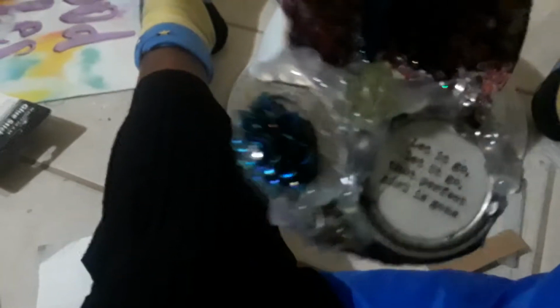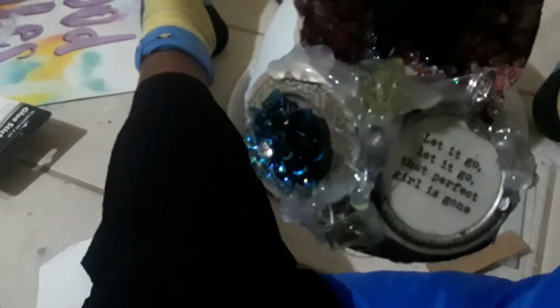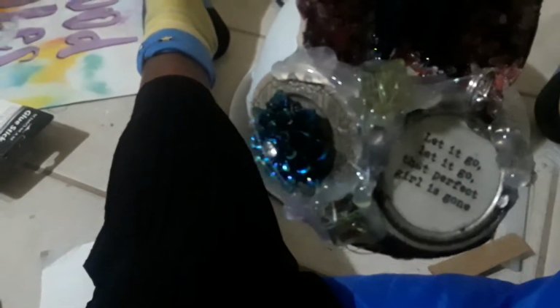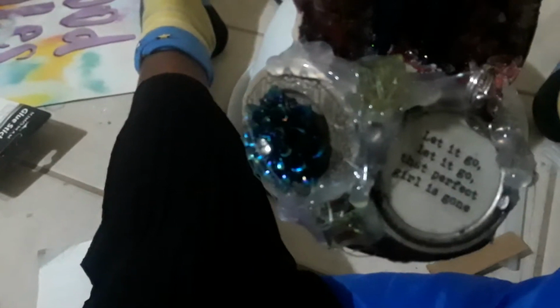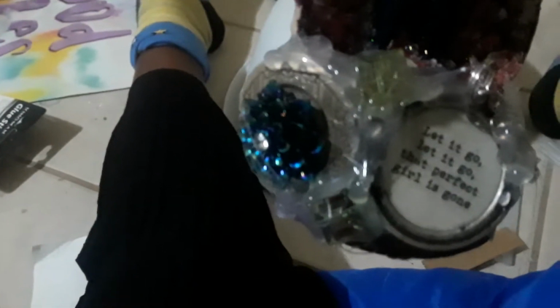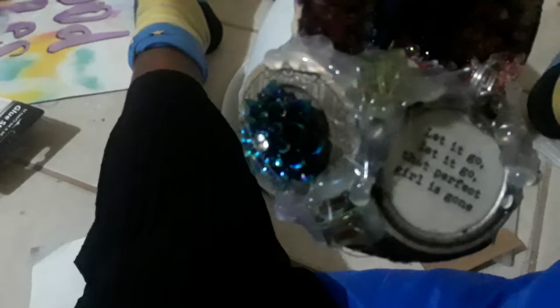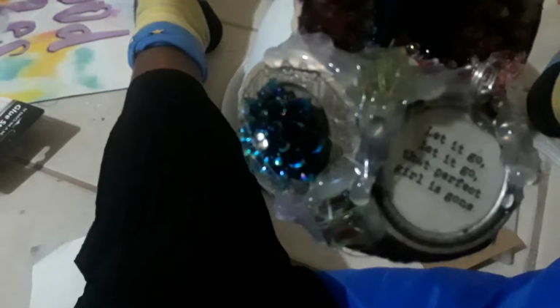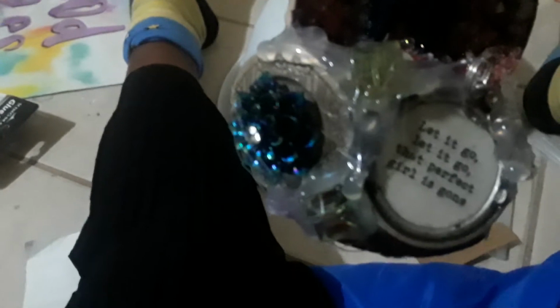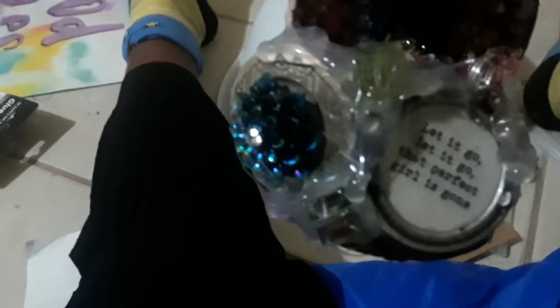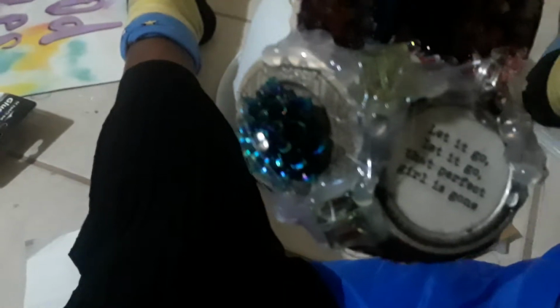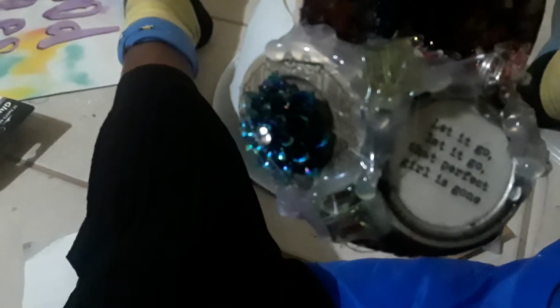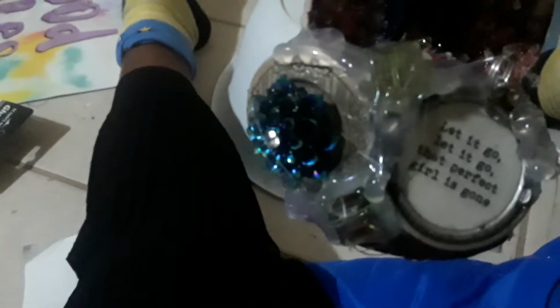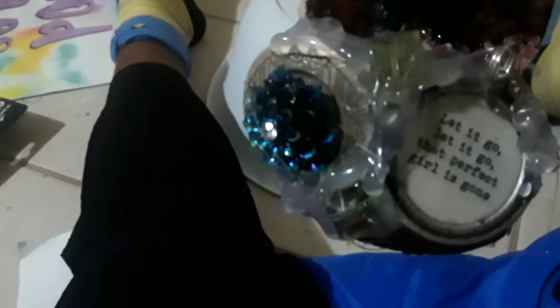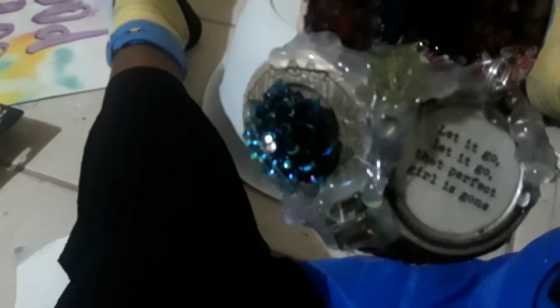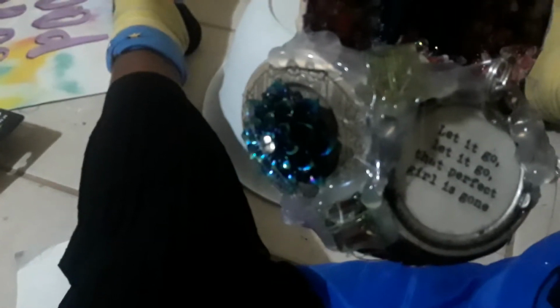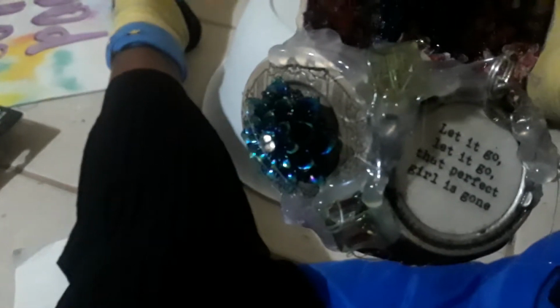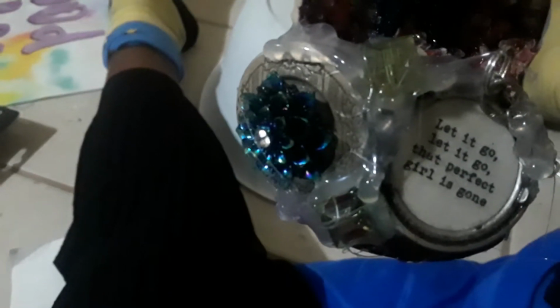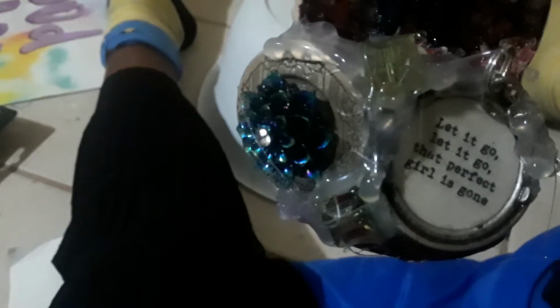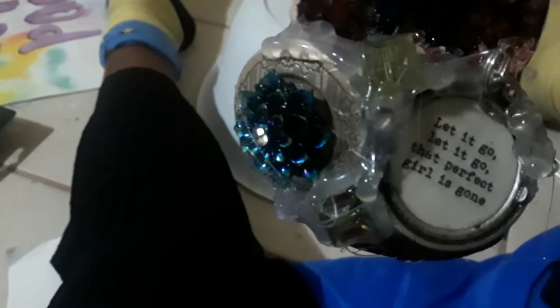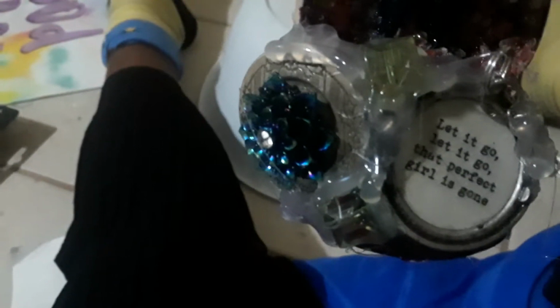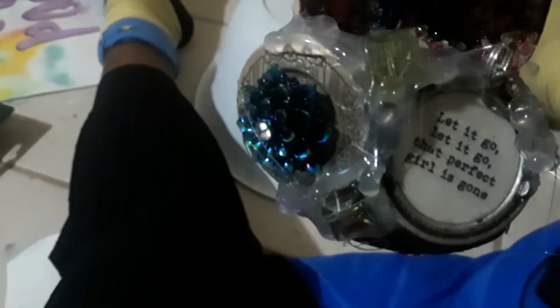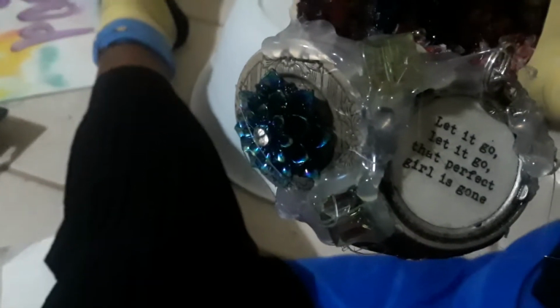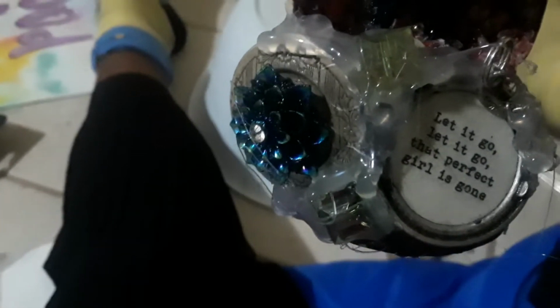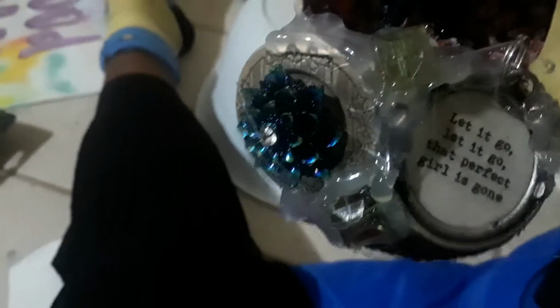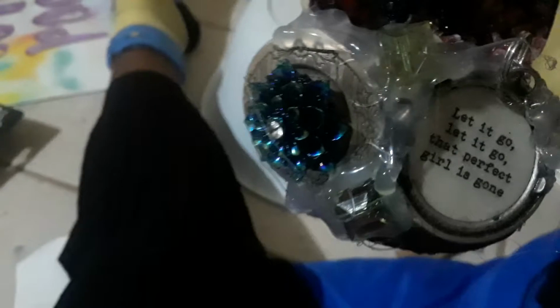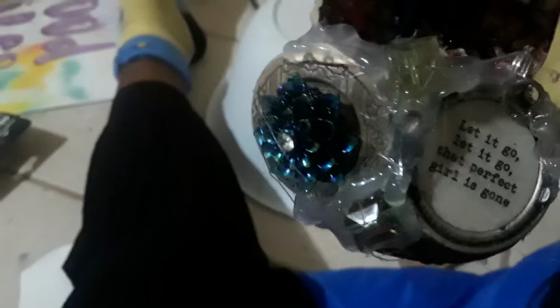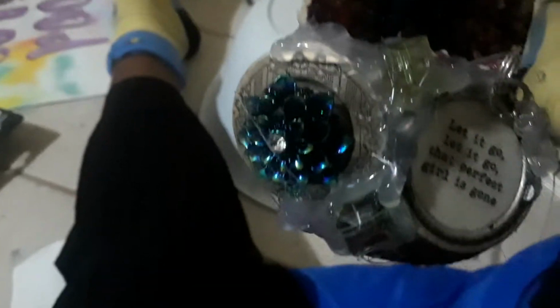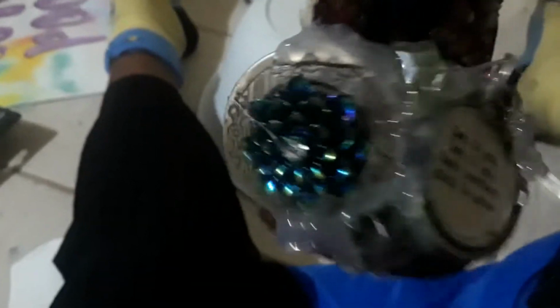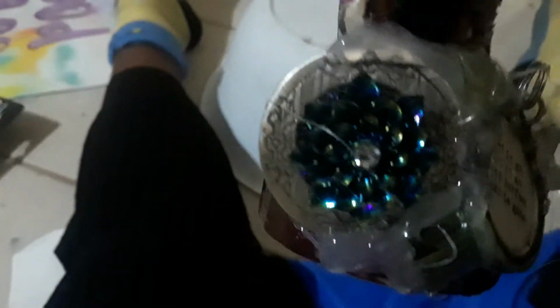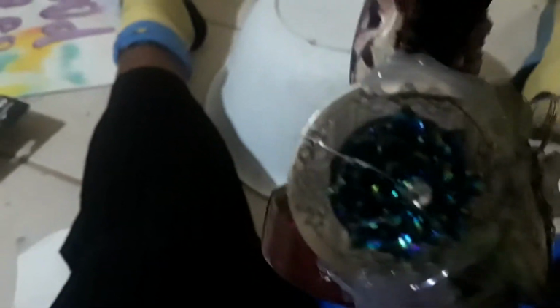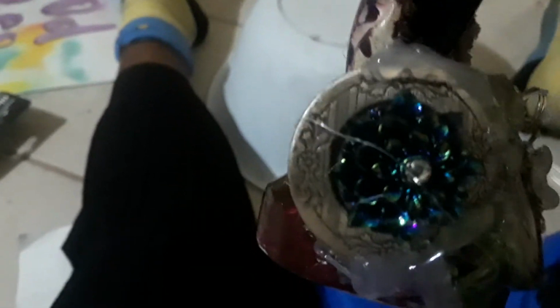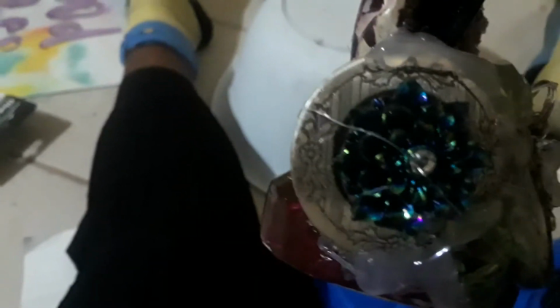See those two green things in between the two silver things? That's supposed to be Peridot. Now you all can guess where my birthday is.